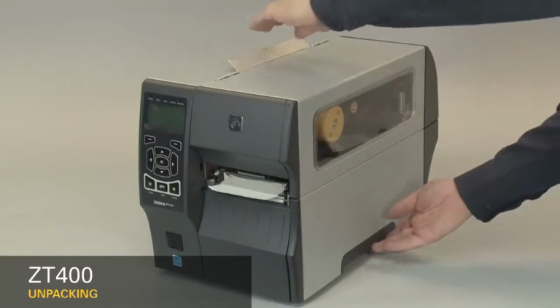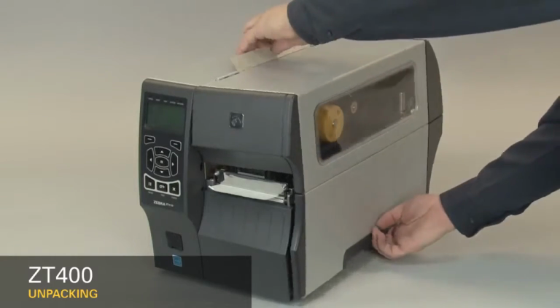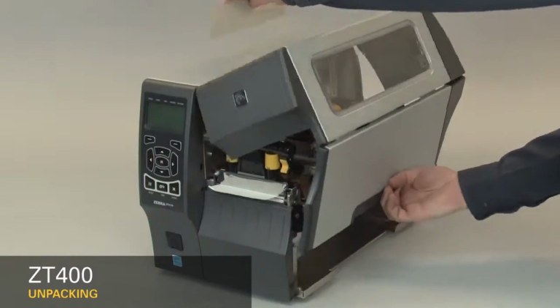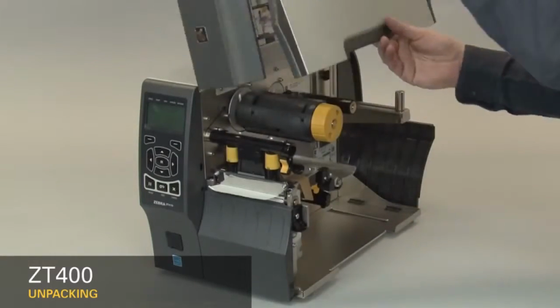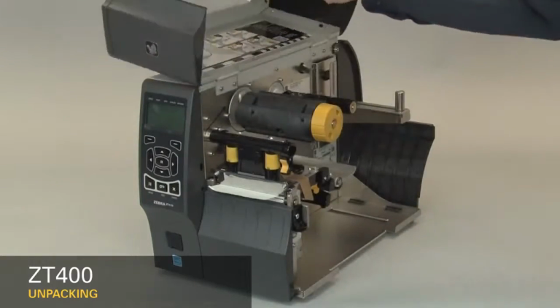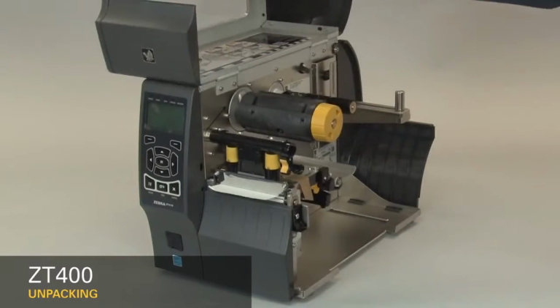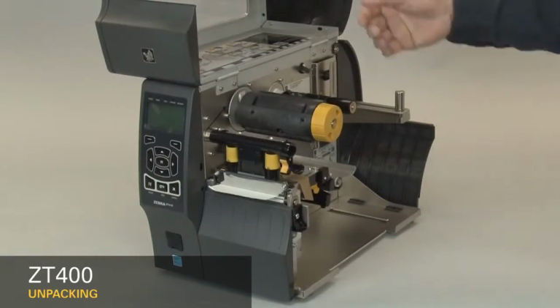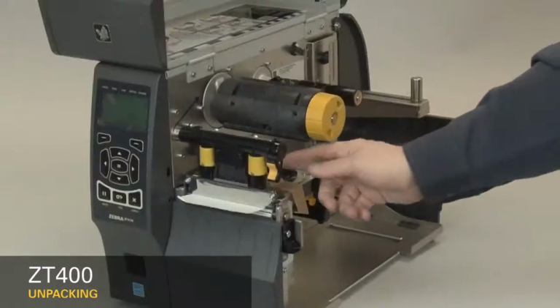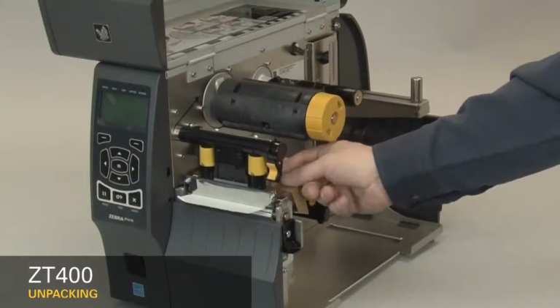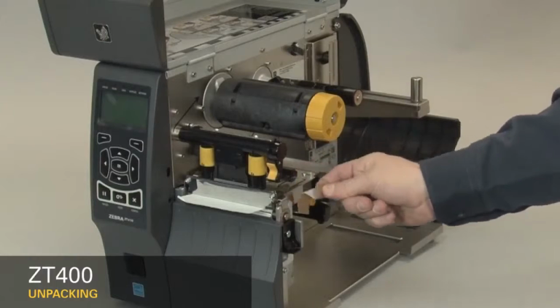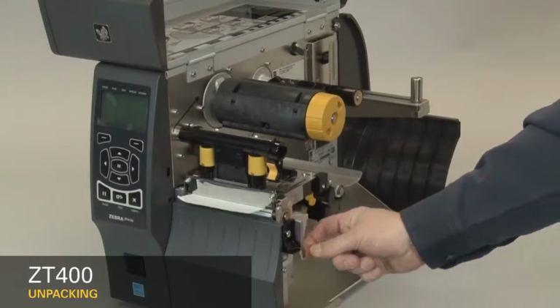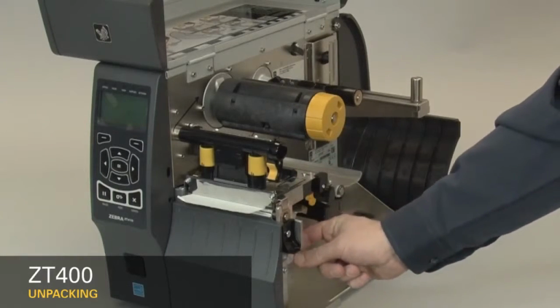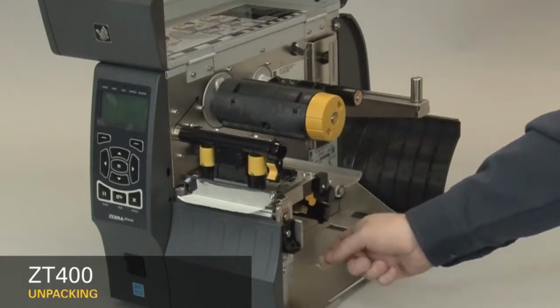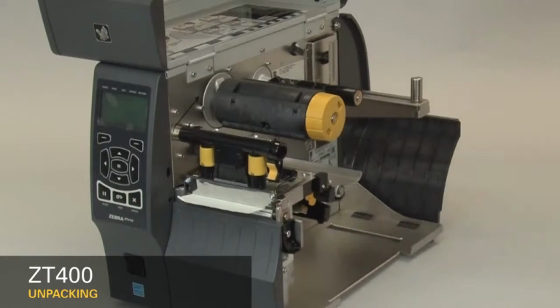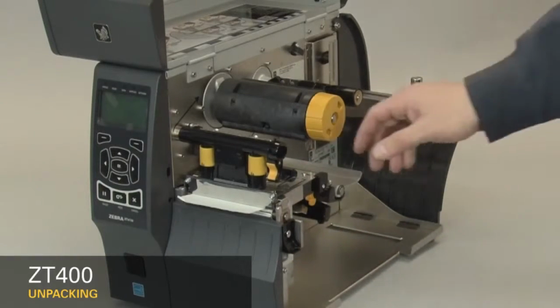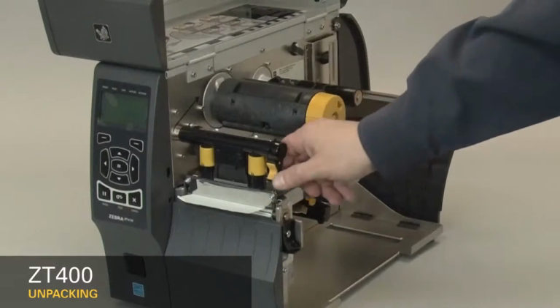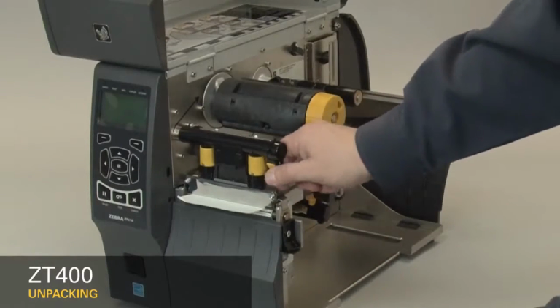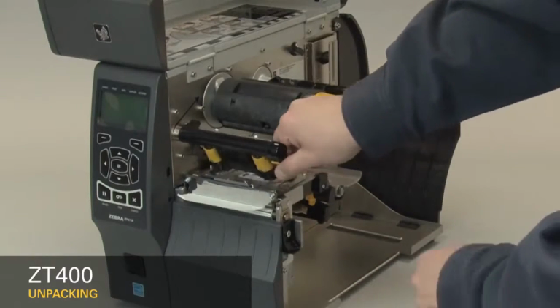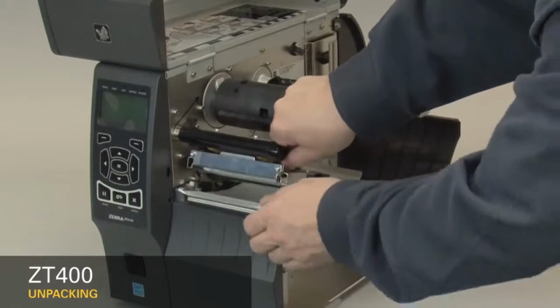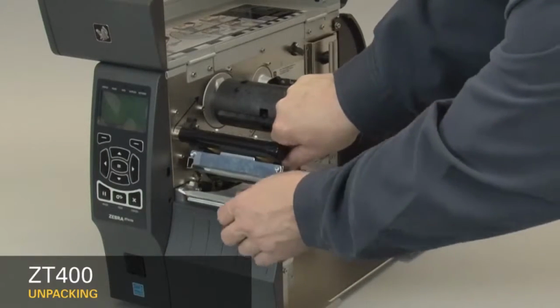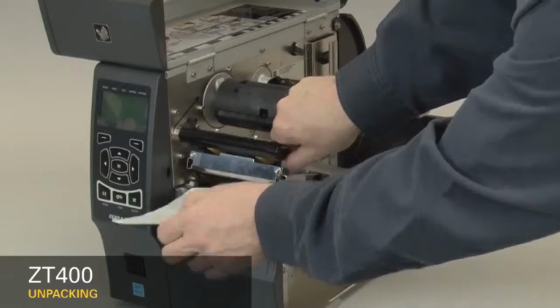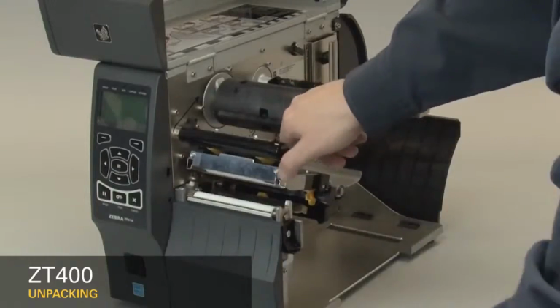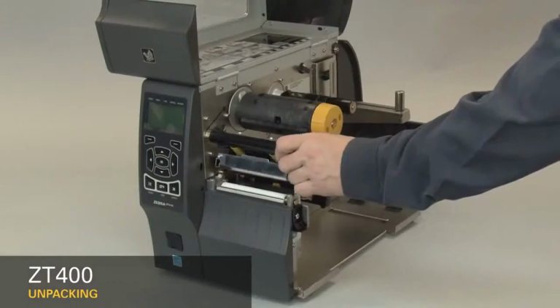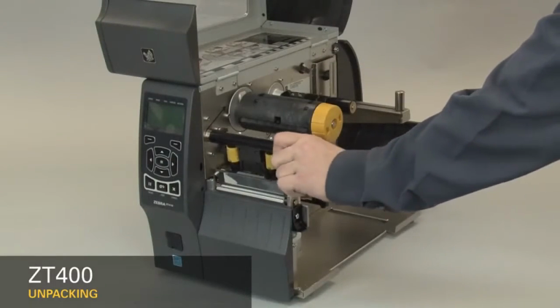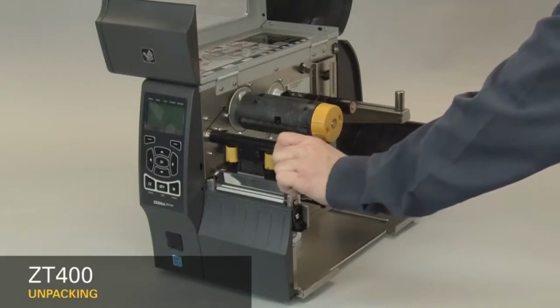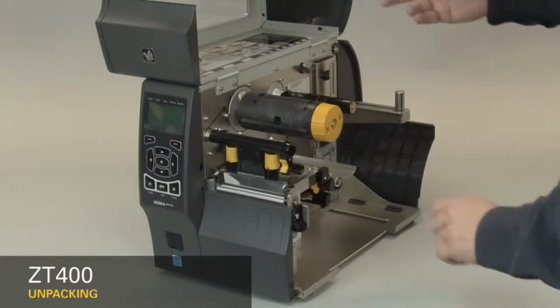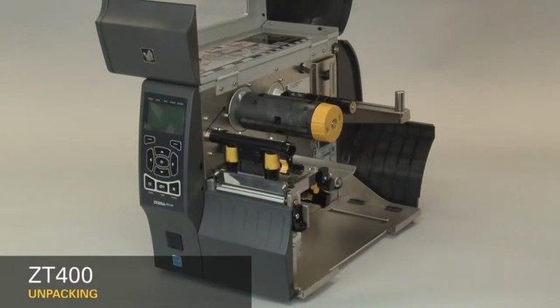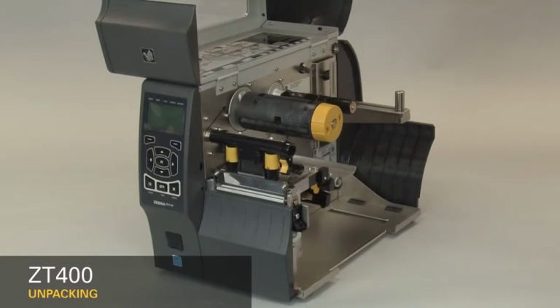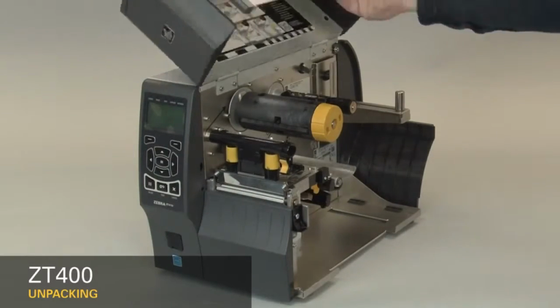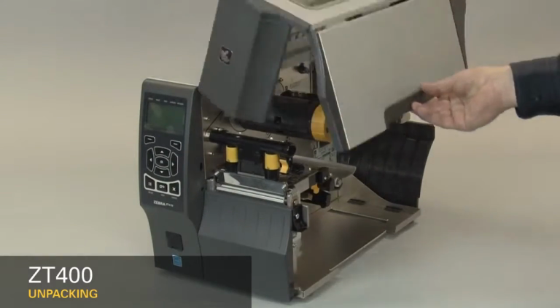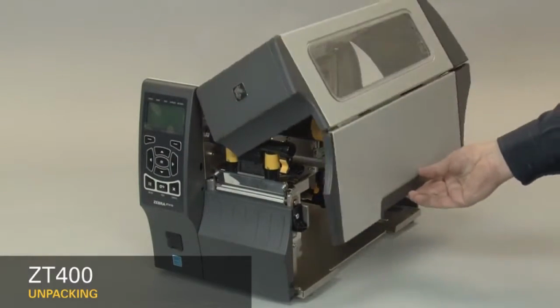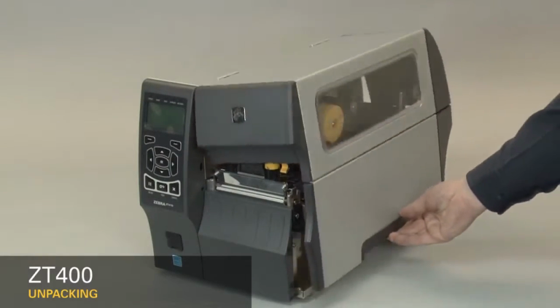Open the media door. Remove the tape. Open the print head. Remove the label used in shipping. Close the printer. Close the media door. Save all the packing materials.